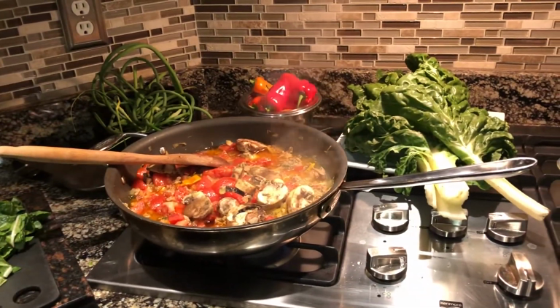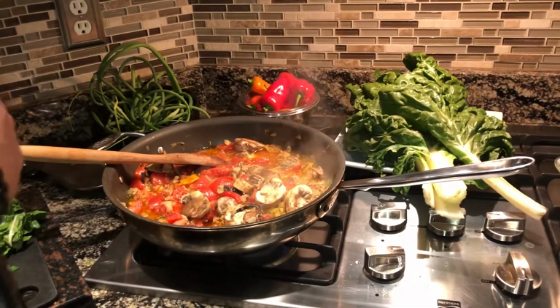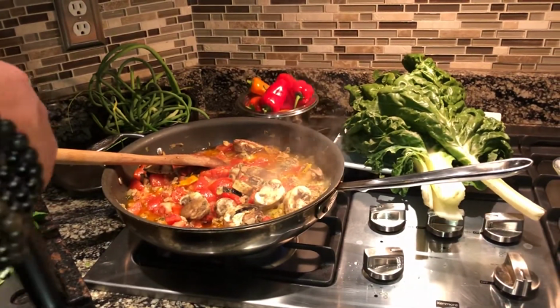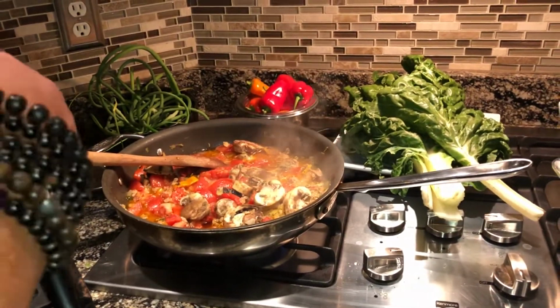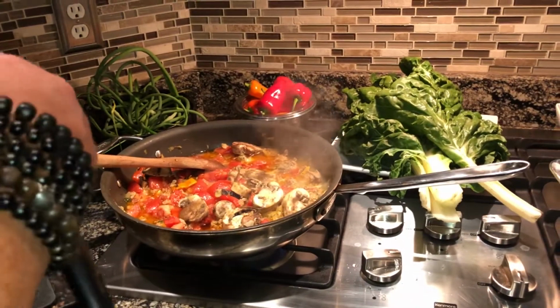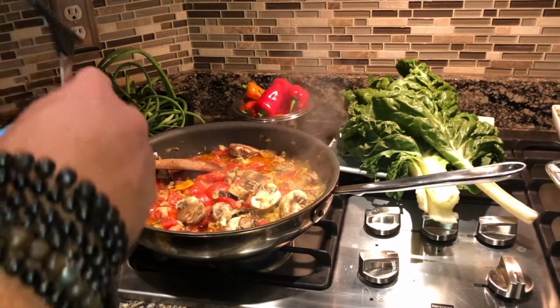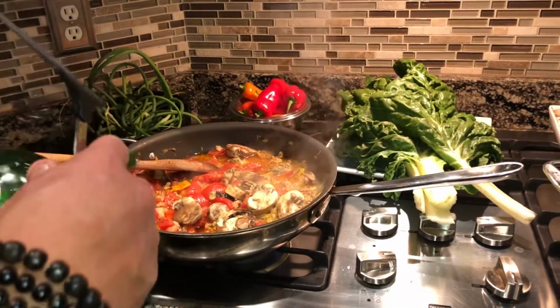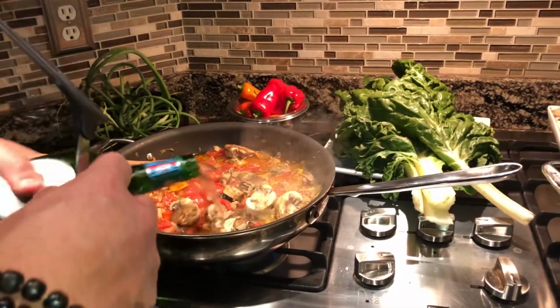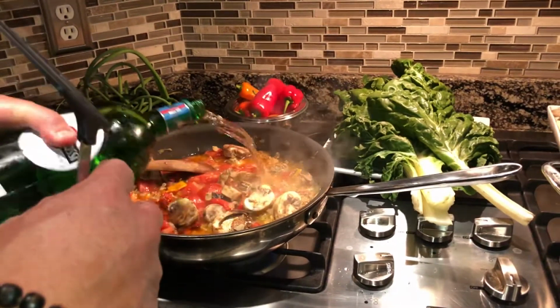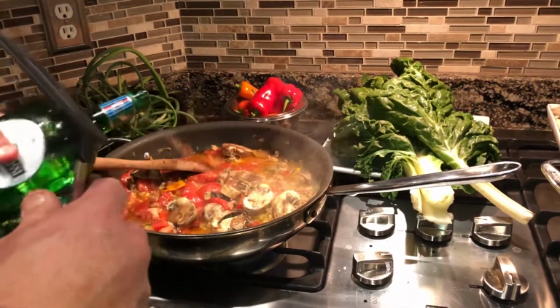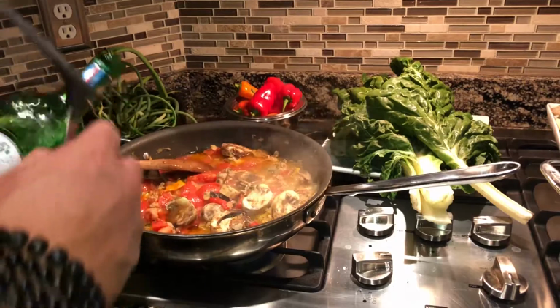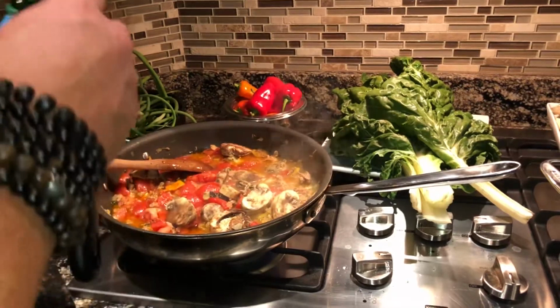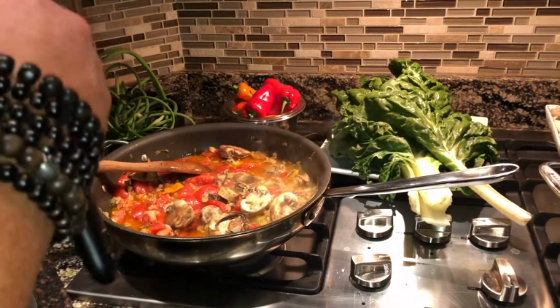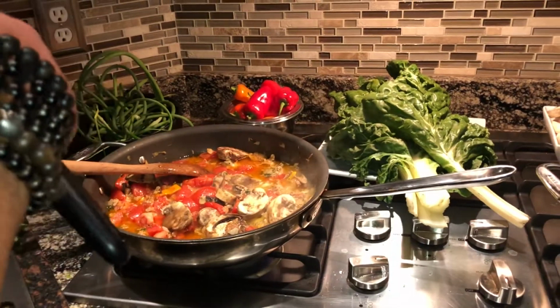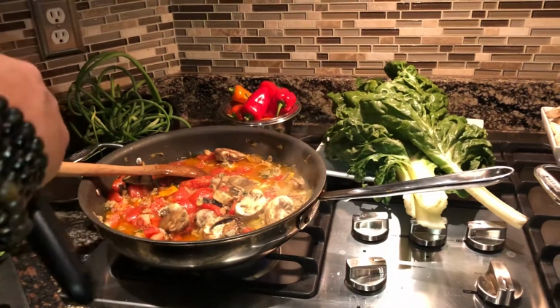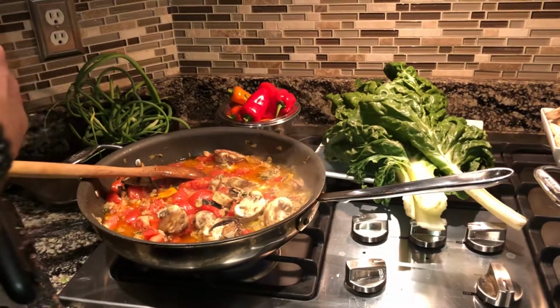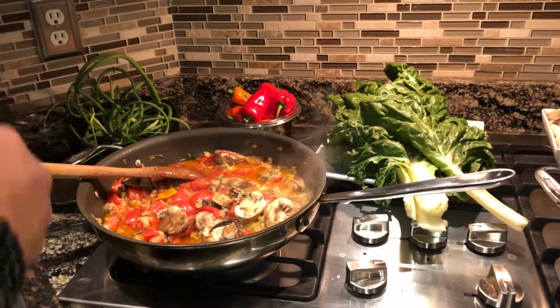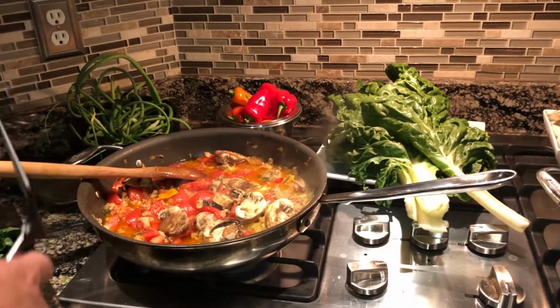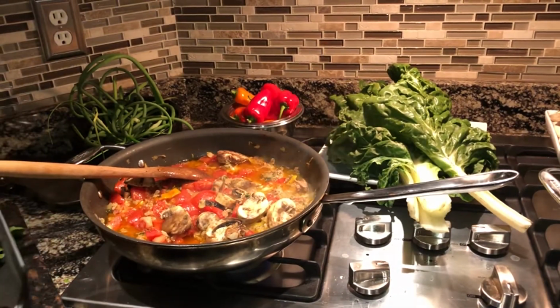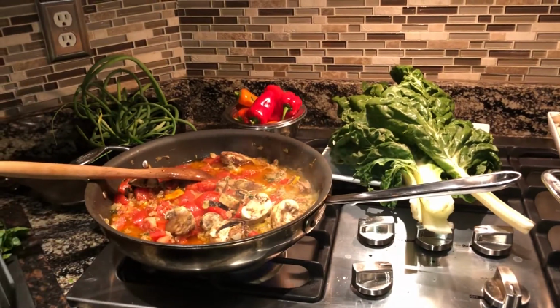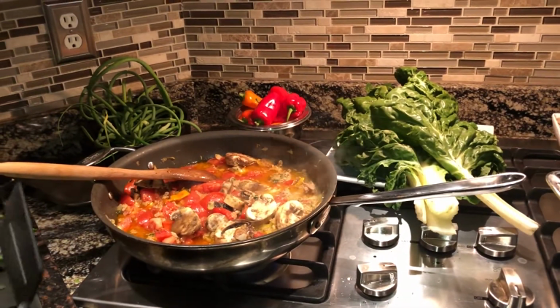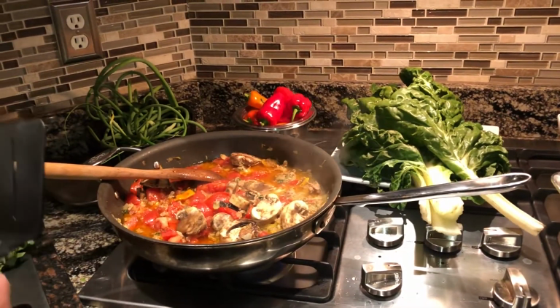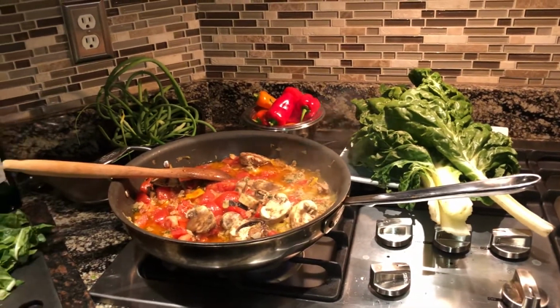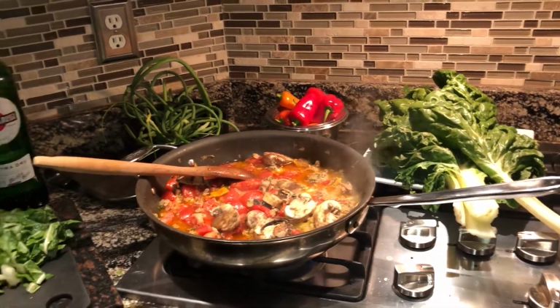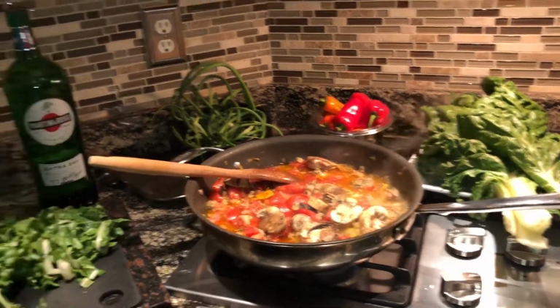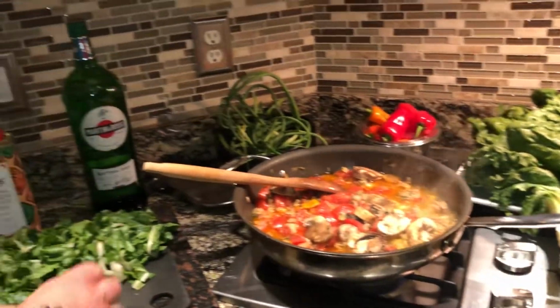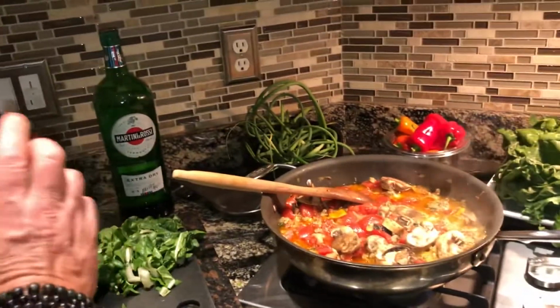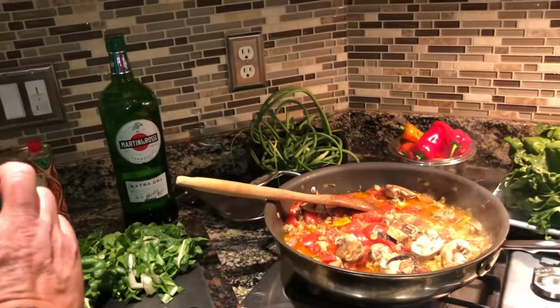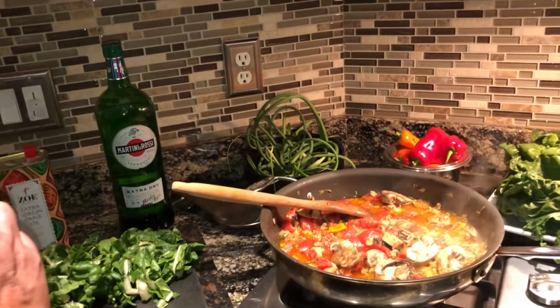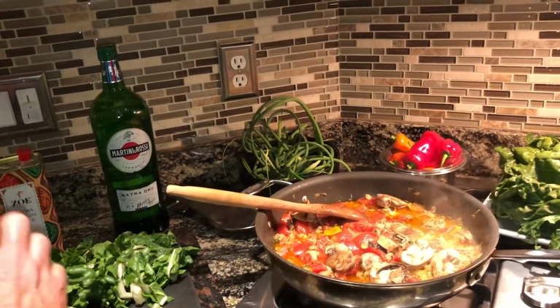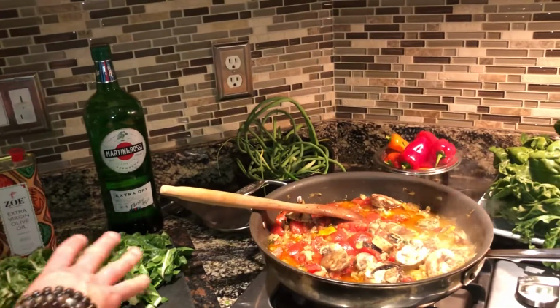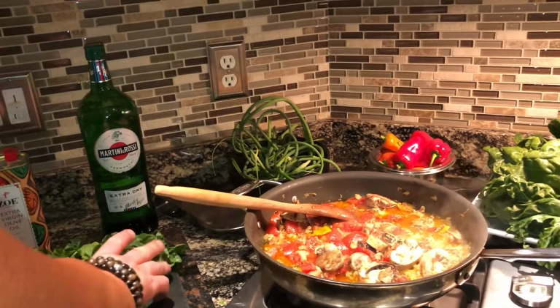Look at this — added some wine. You need some wine, you need some flavoring. Cook it down. Cooked maybe 10–15 minutes, not too long. And then the Swiss chard.